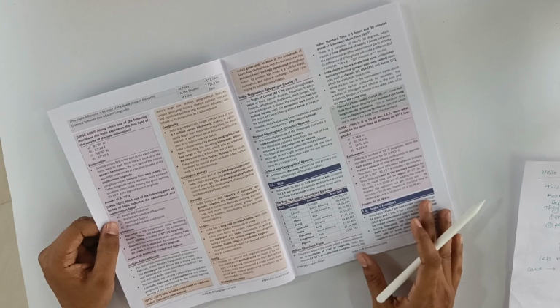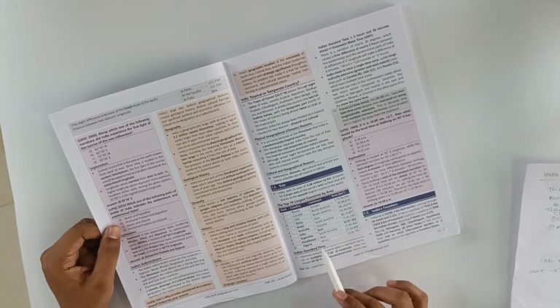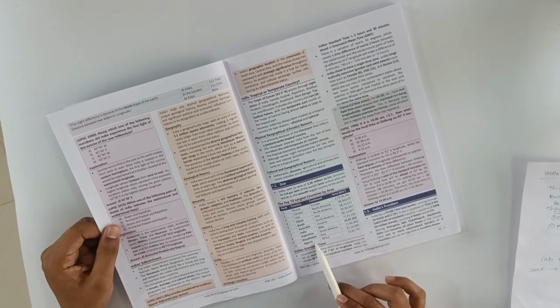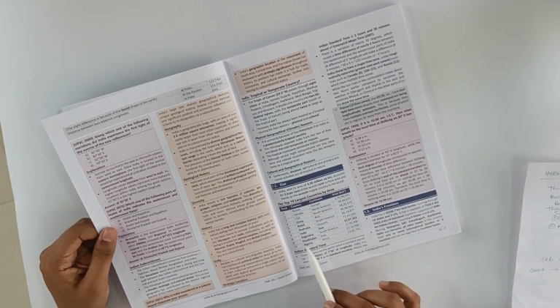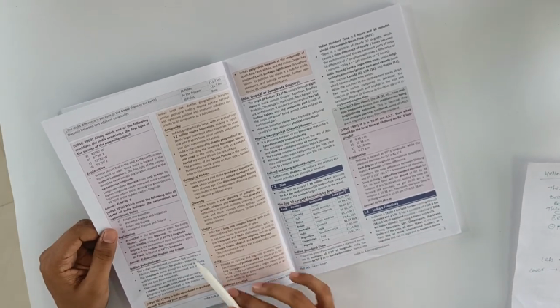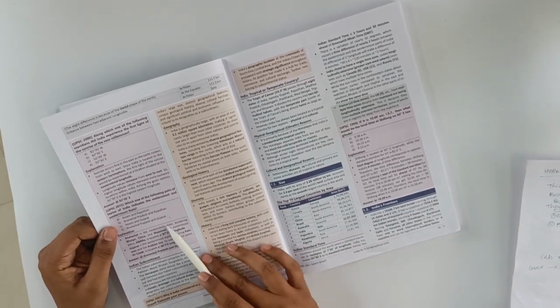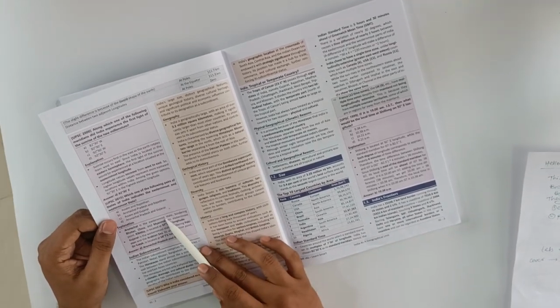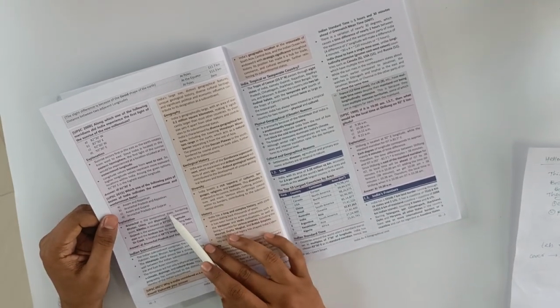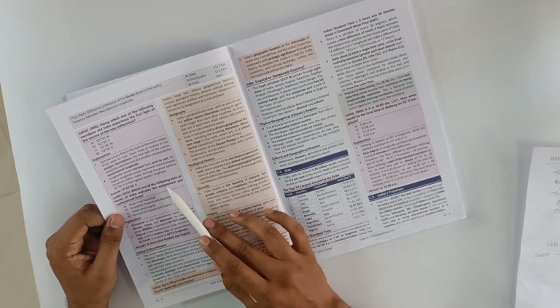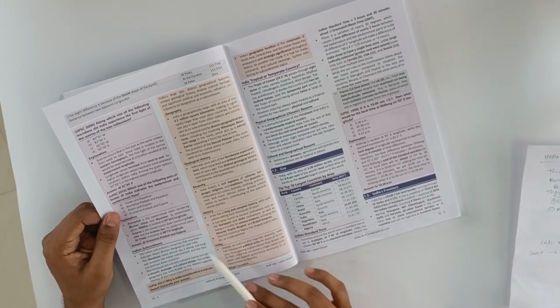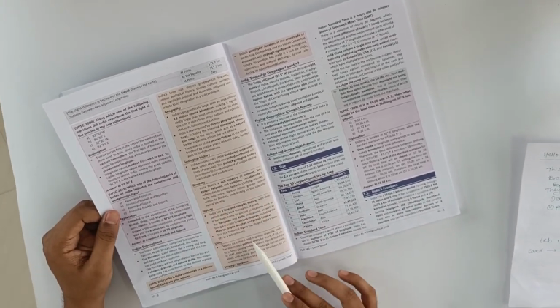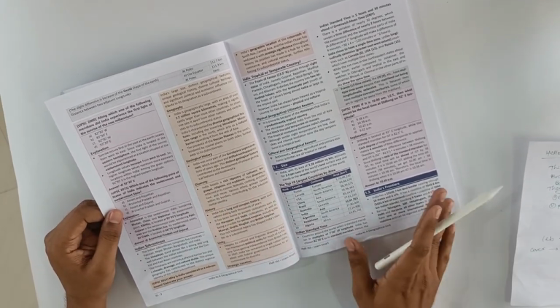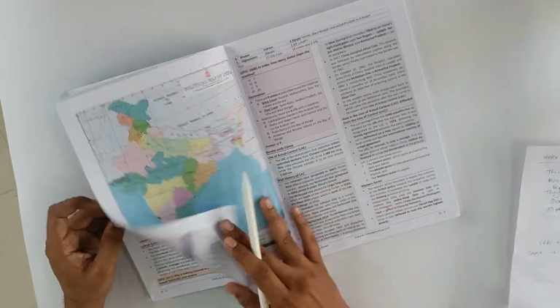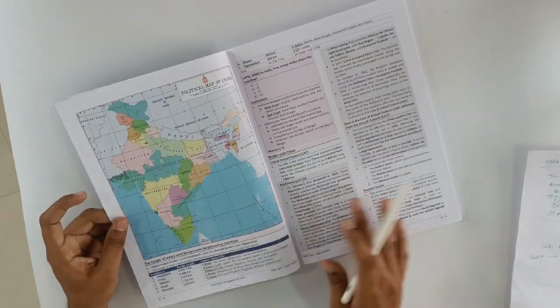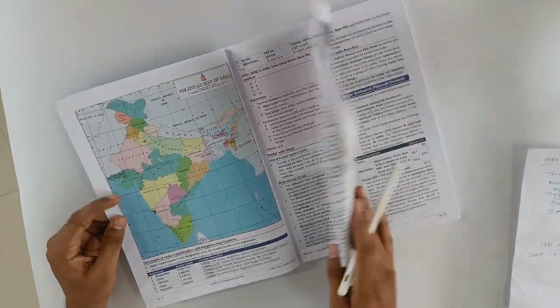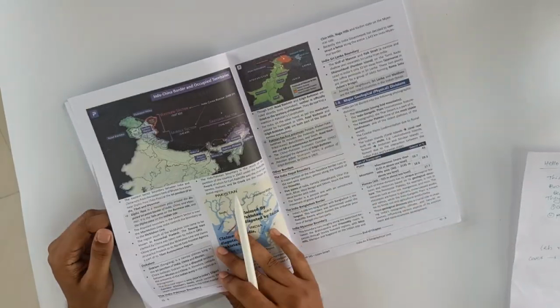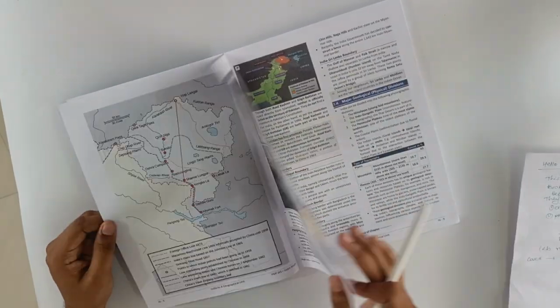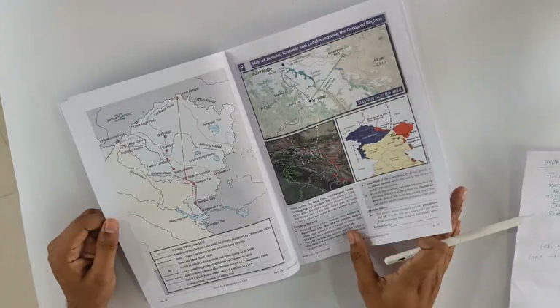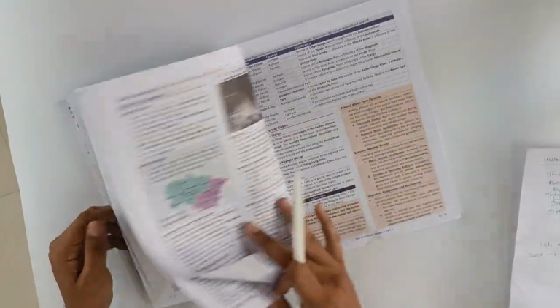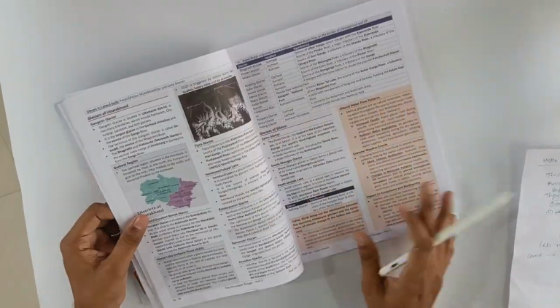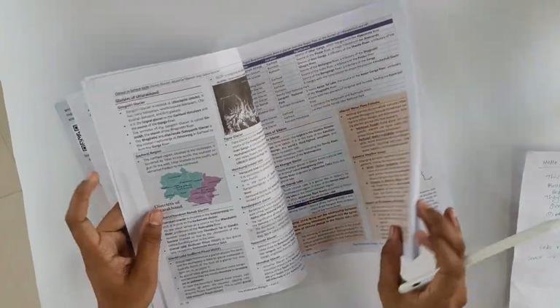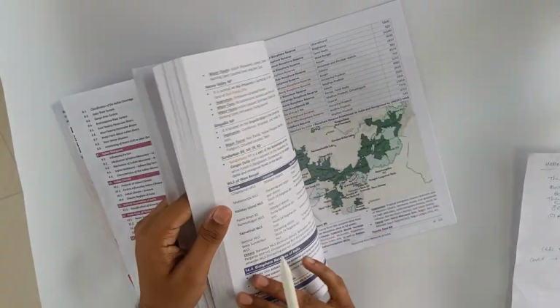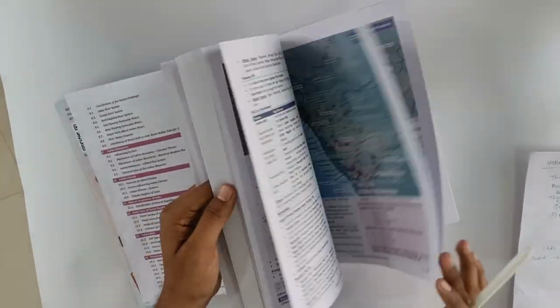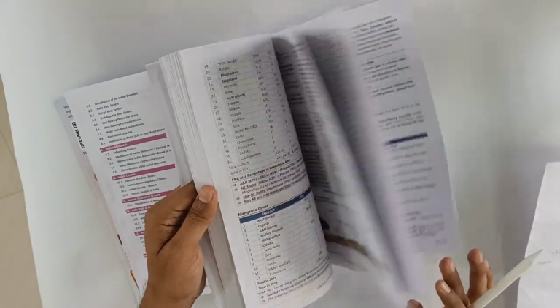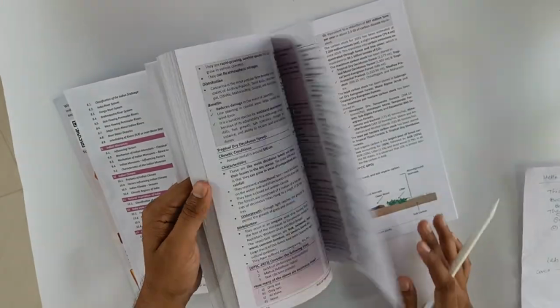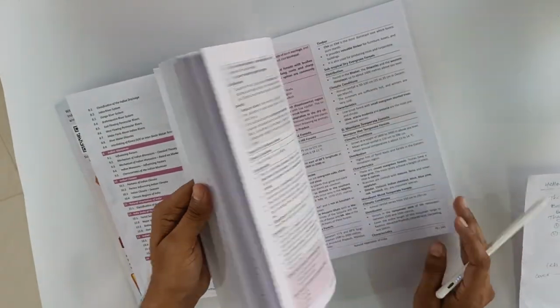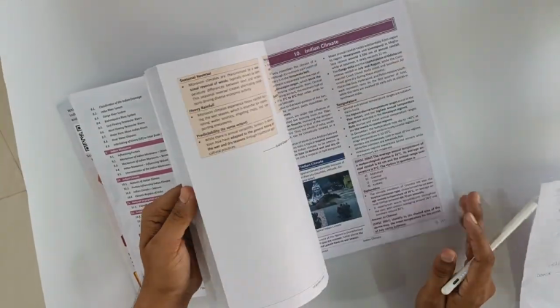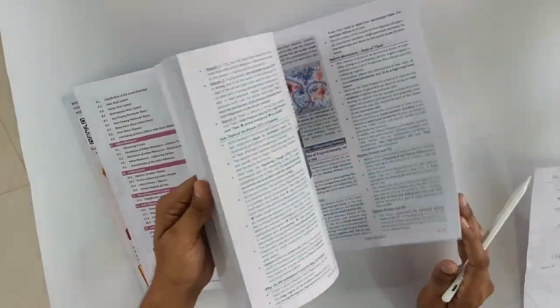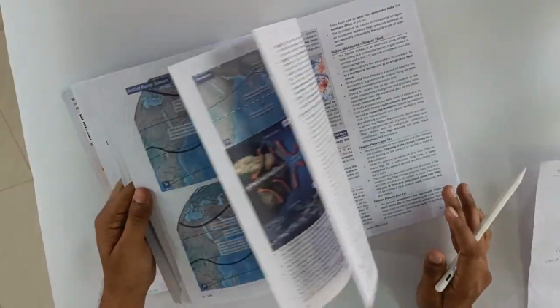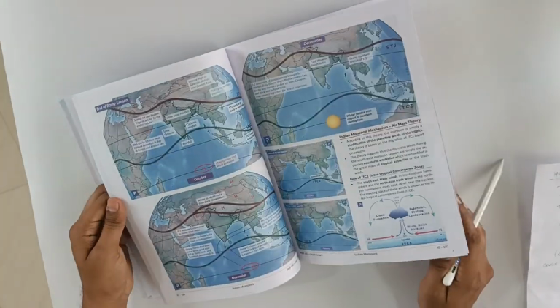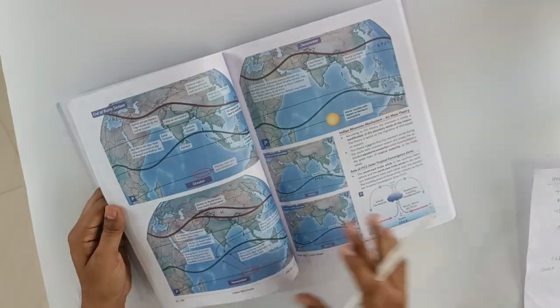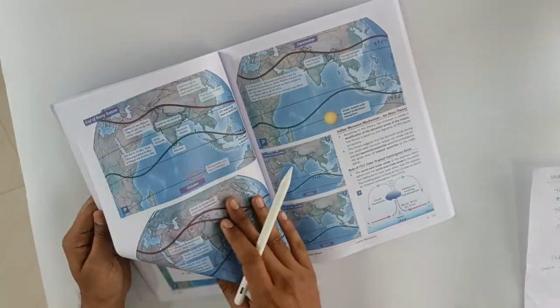They have also included some charts and previous year questions — both prelims as well as mains. So I think it is a really helpful book. If you see the entire book, the page quality is also really nice and they have covered everything.